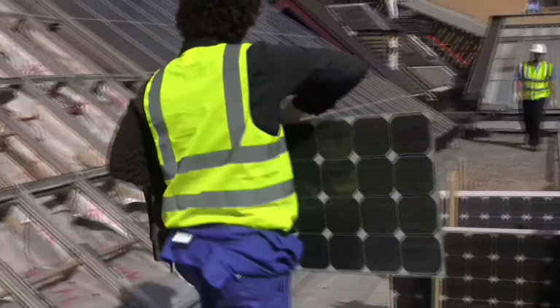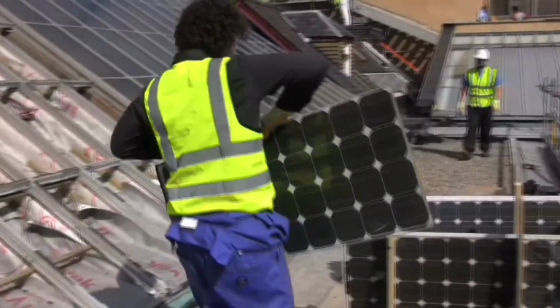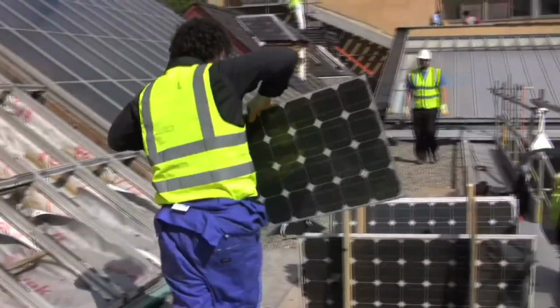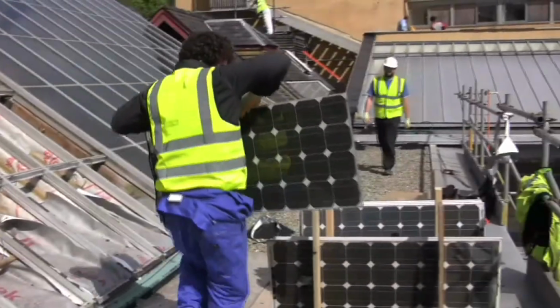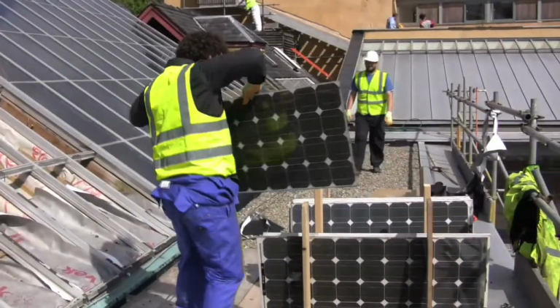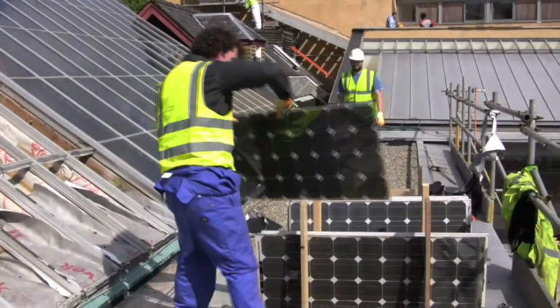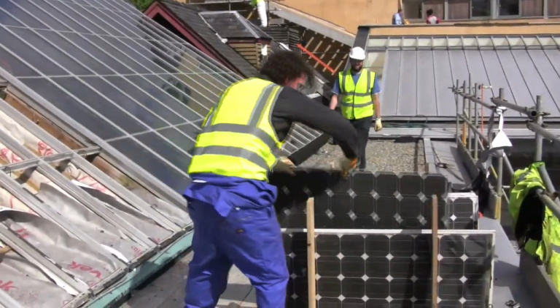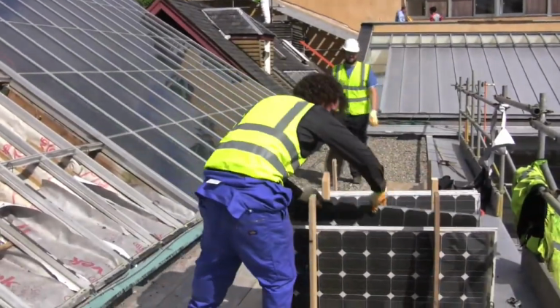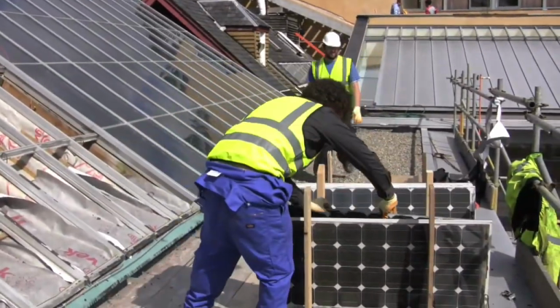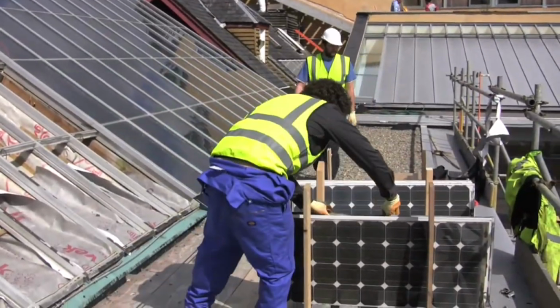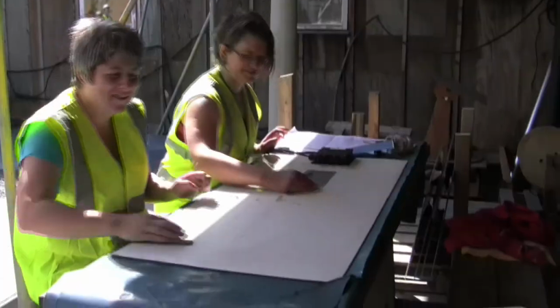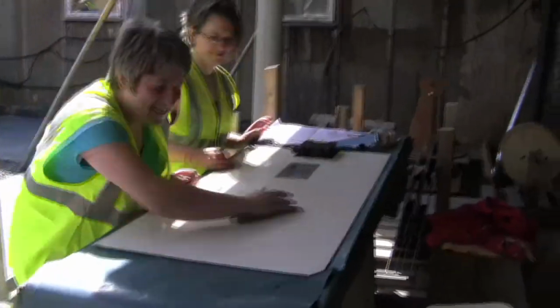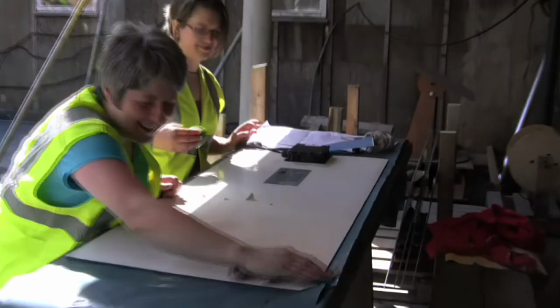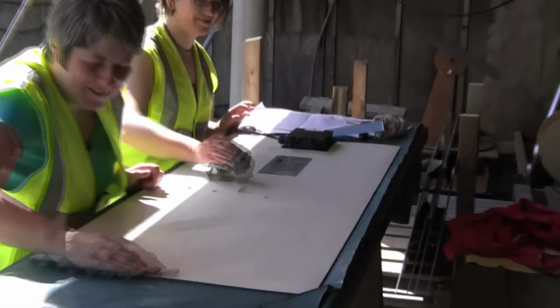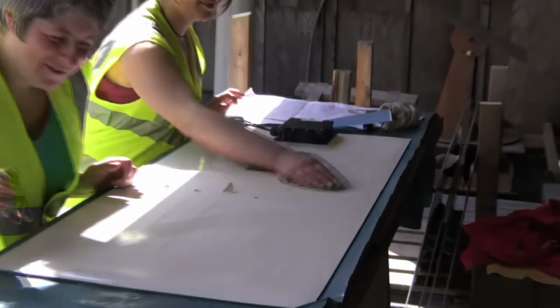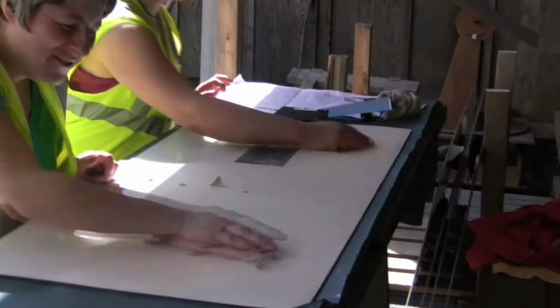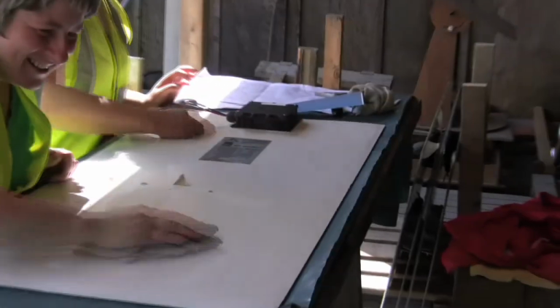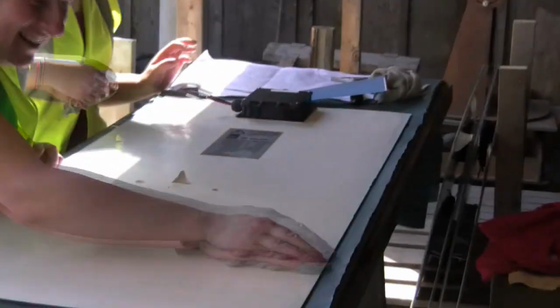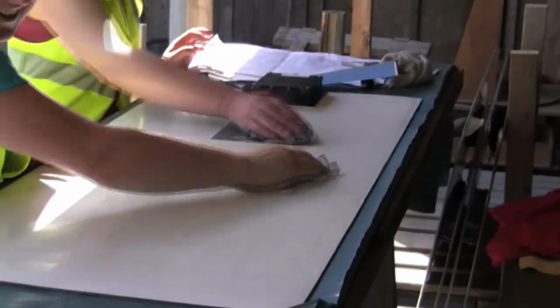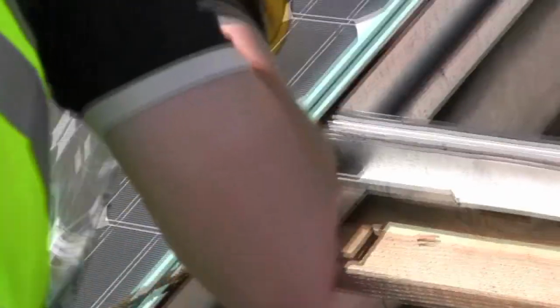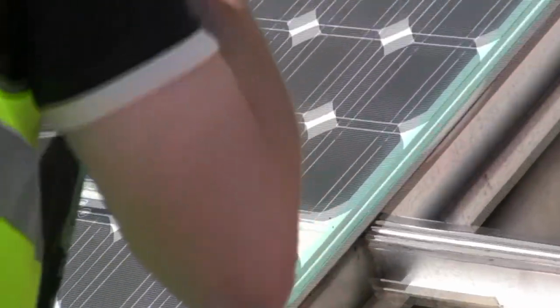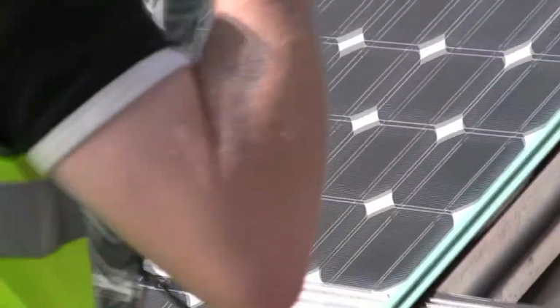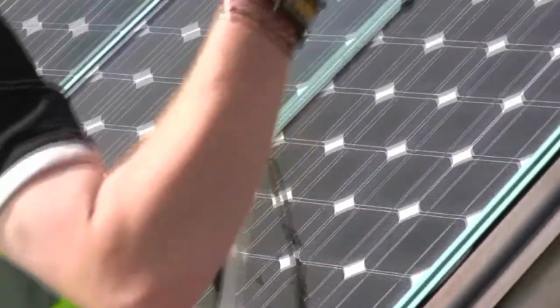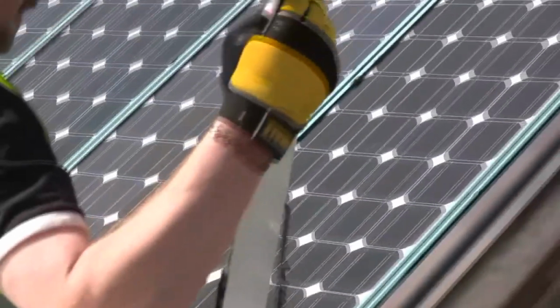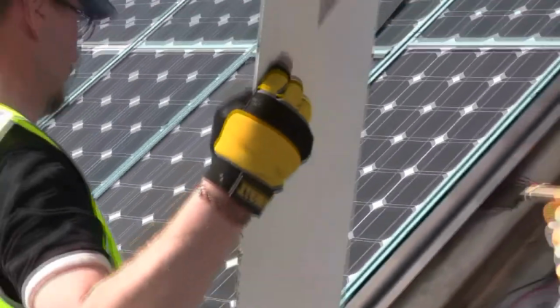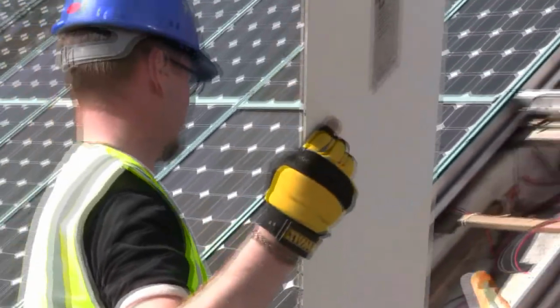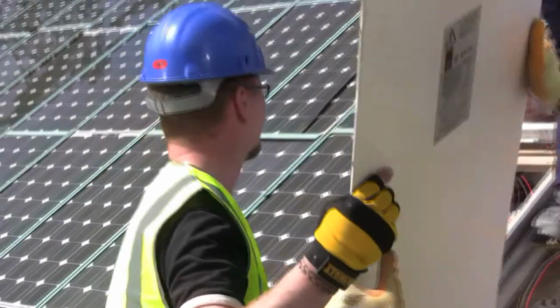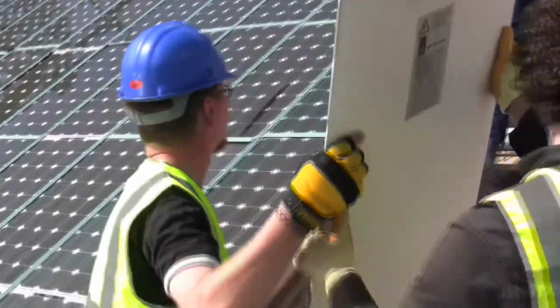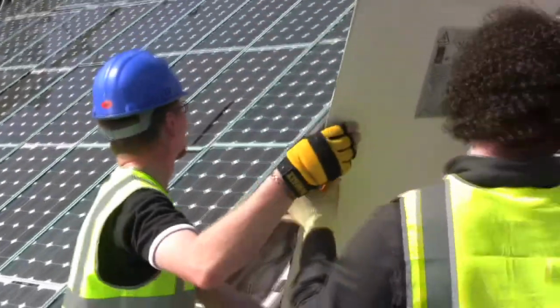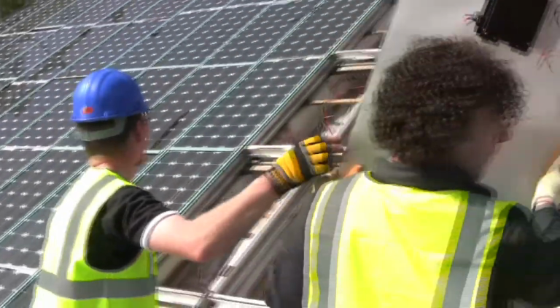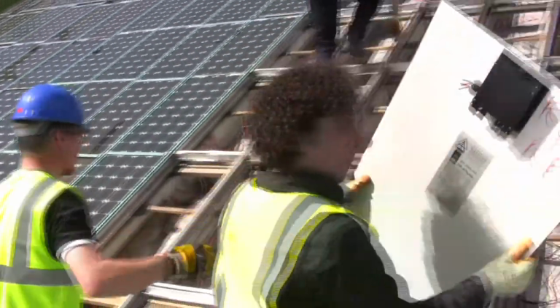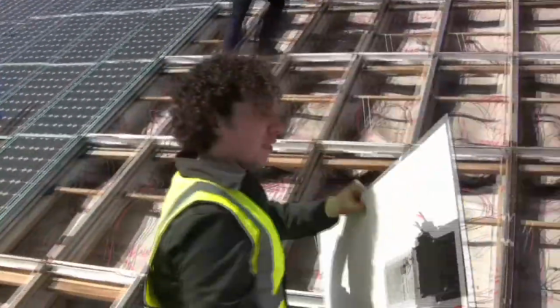The existing panels are being fitted to a new aluminium and stainless steel mounting system that will be tougher and have a longer life than the old one. By doing this, we are giving the existing panels a new lease of life.